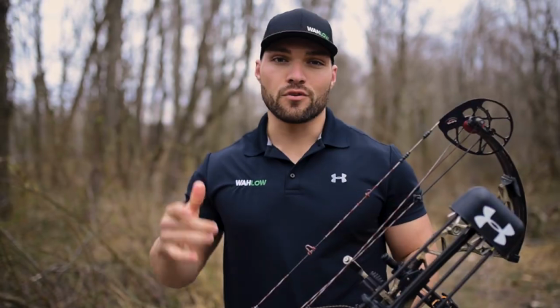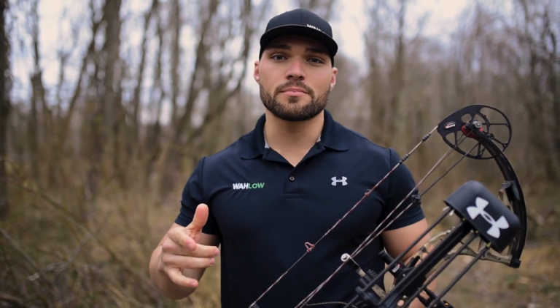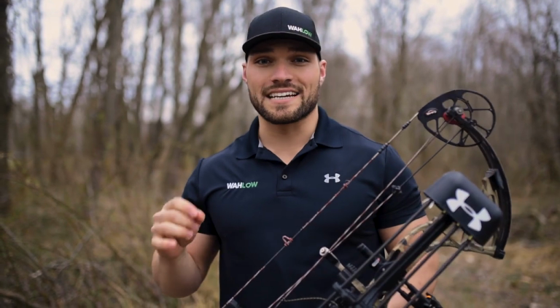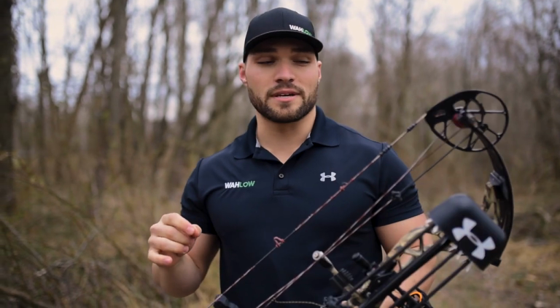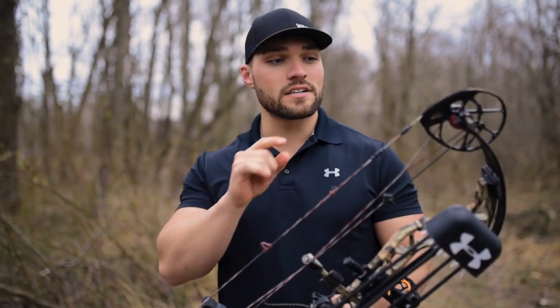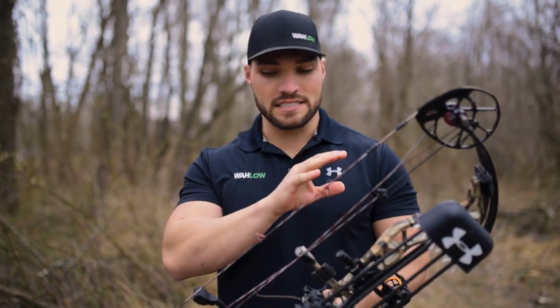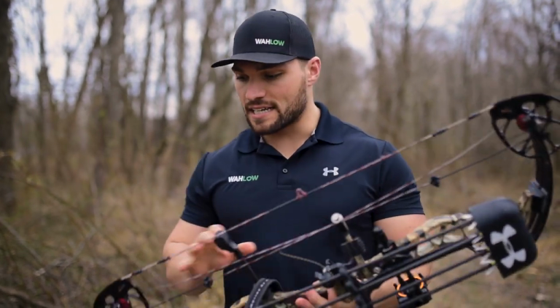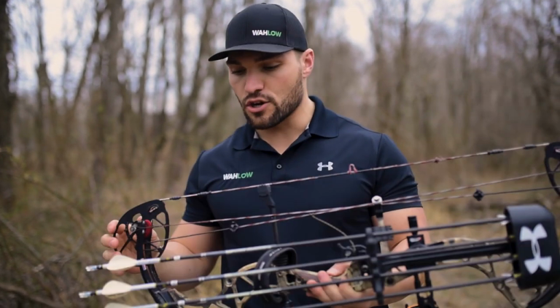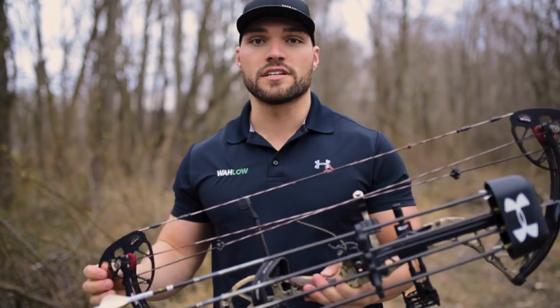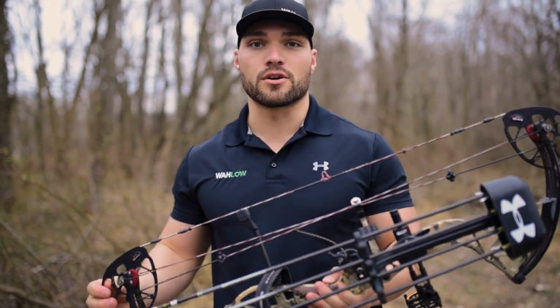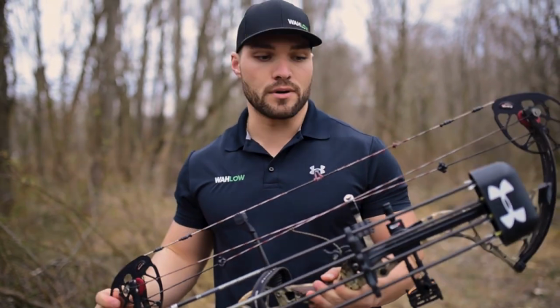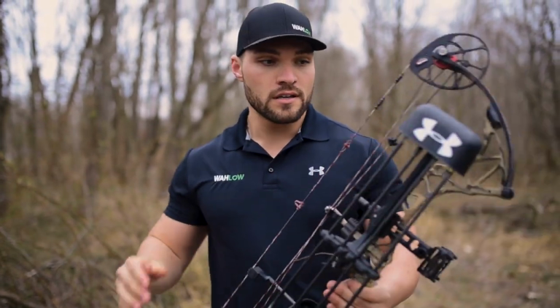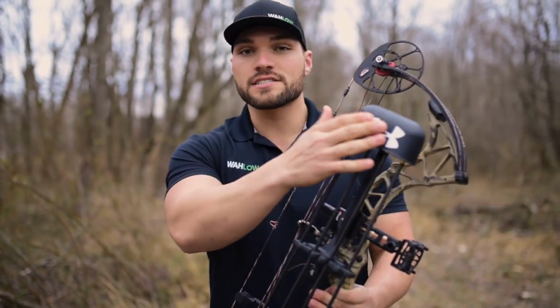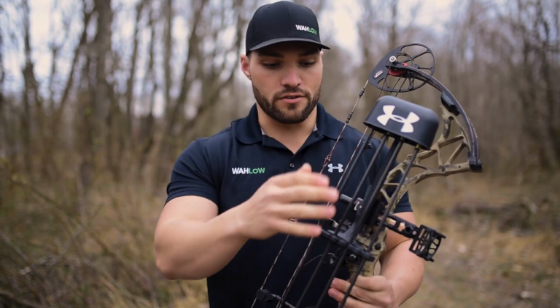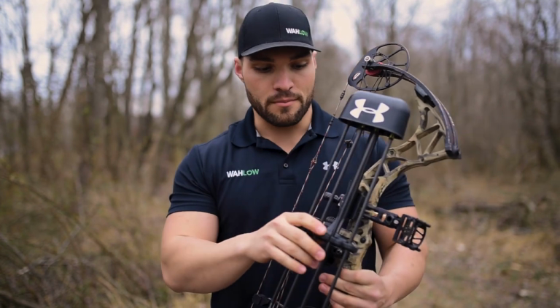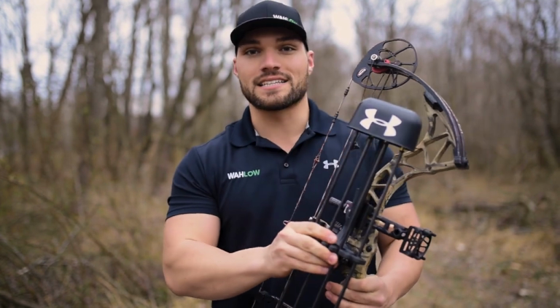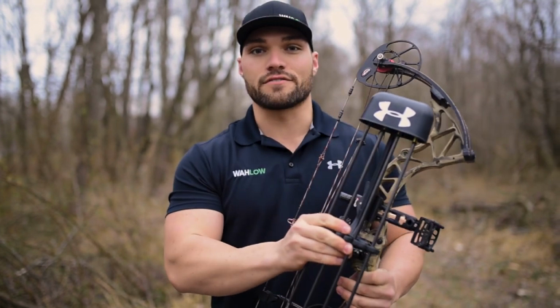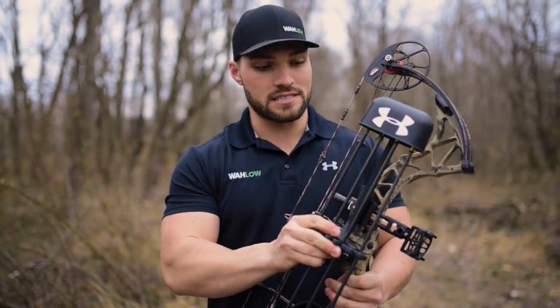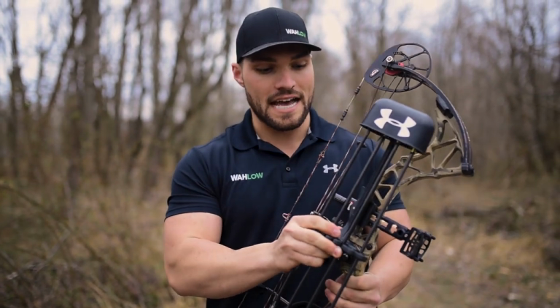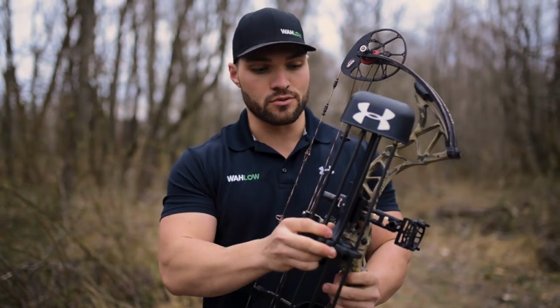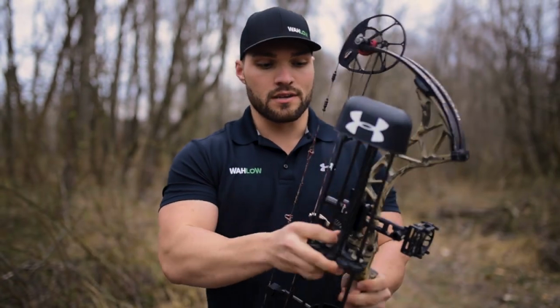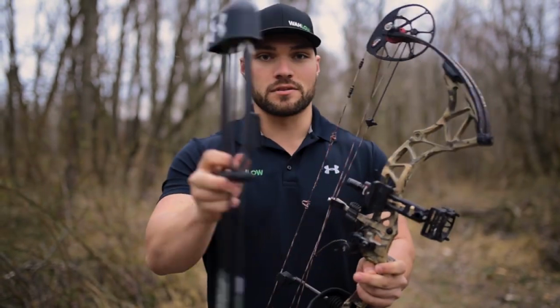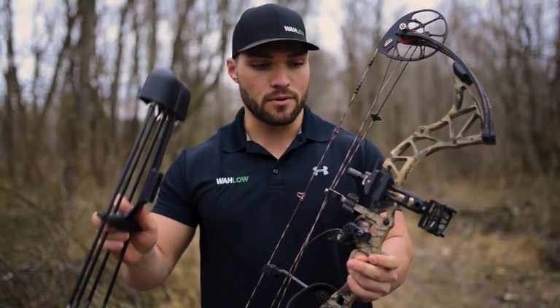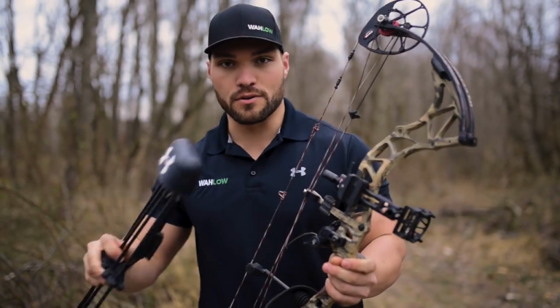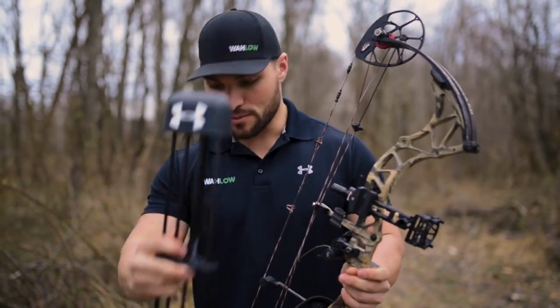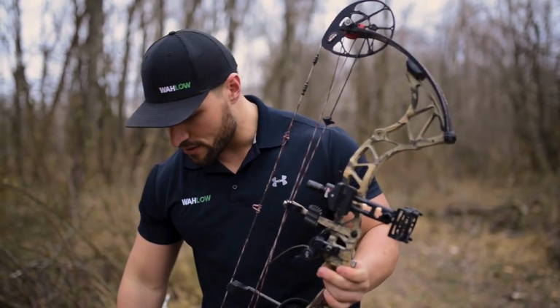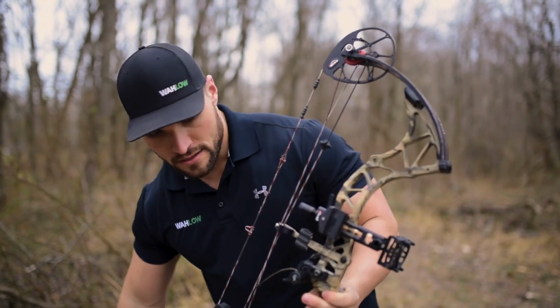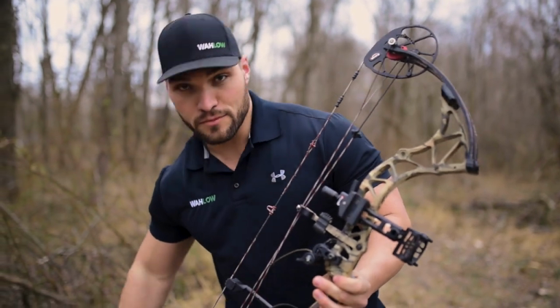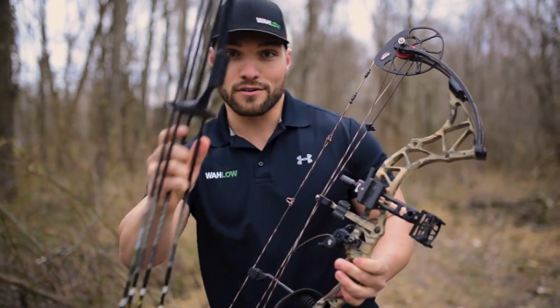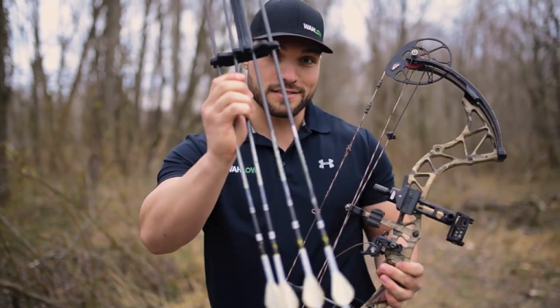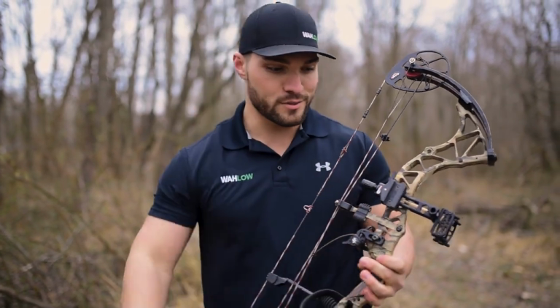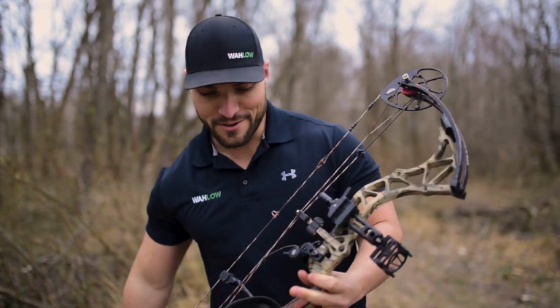Before we jump into the next segment, I want to show you the different parts of a bow. This is the quiver — I'm going to take this off because it's detachable so we can see the parts of the bow a little bit better. The quiver obviously holds the arrows.